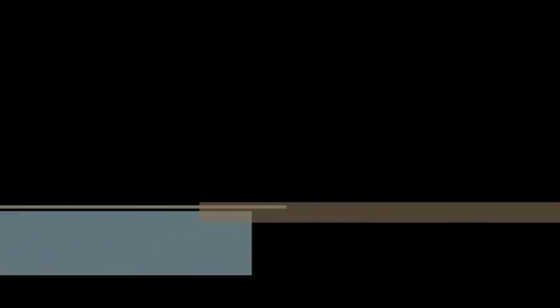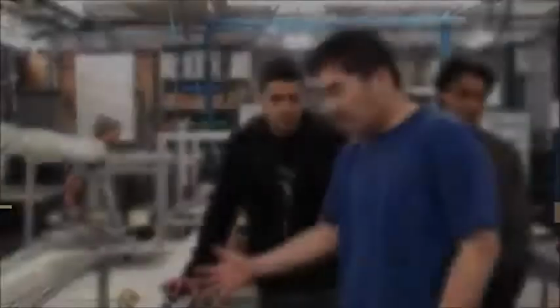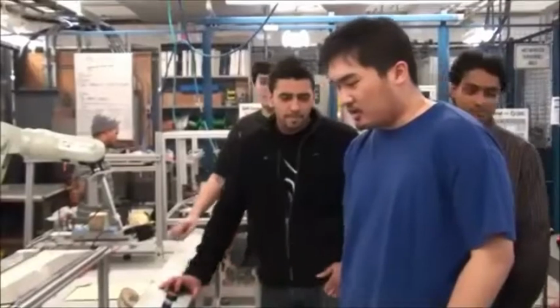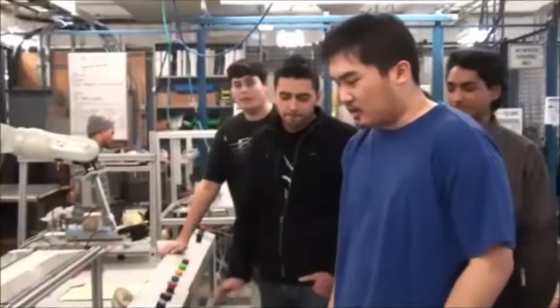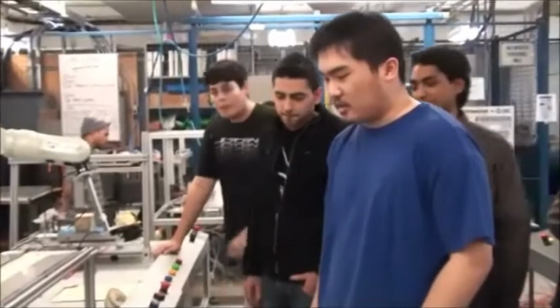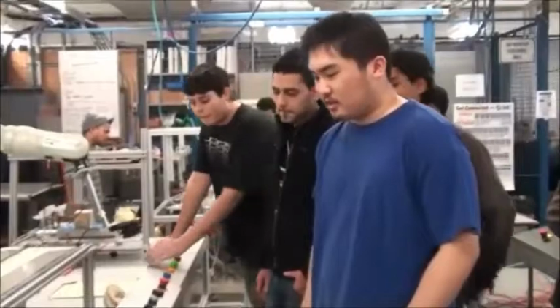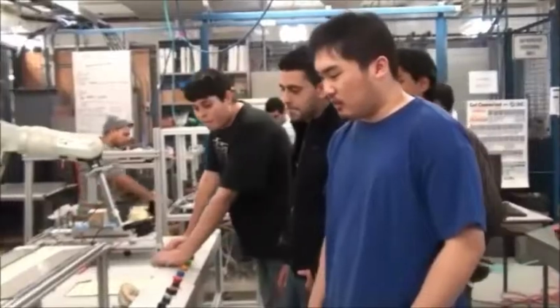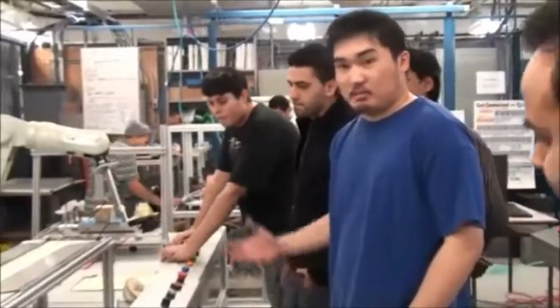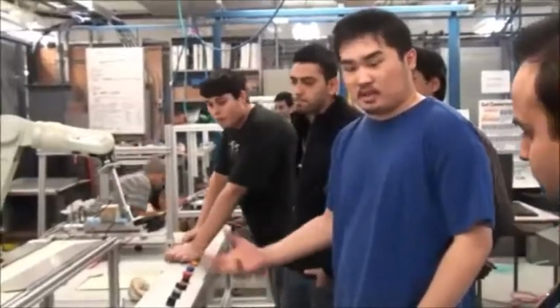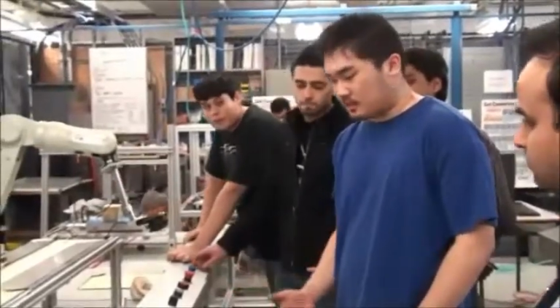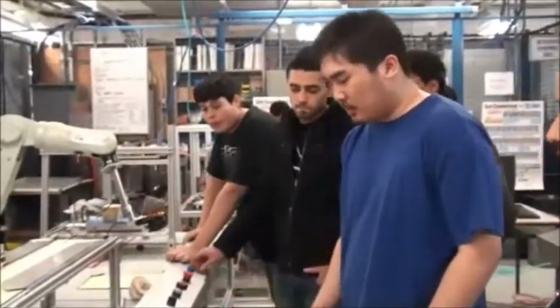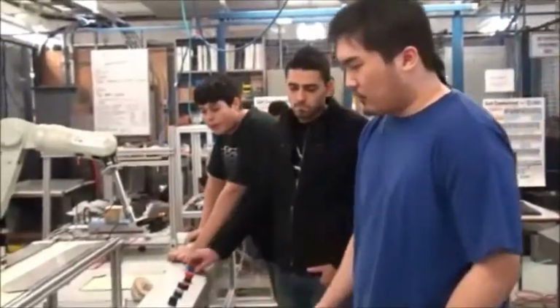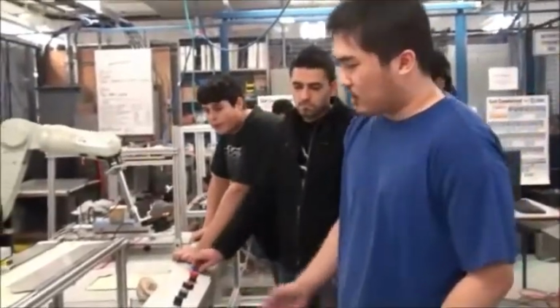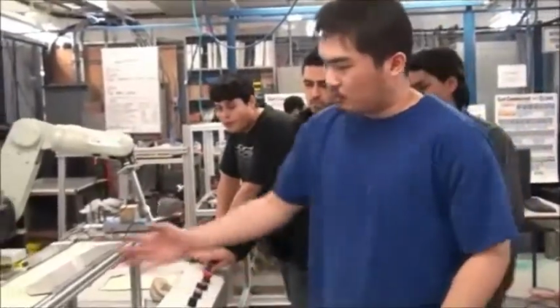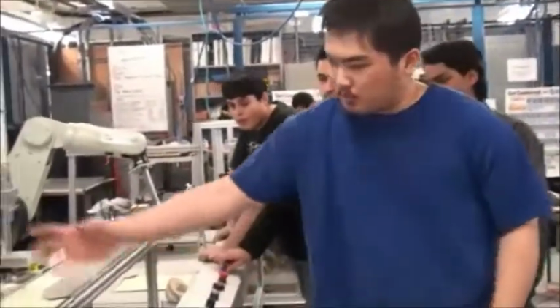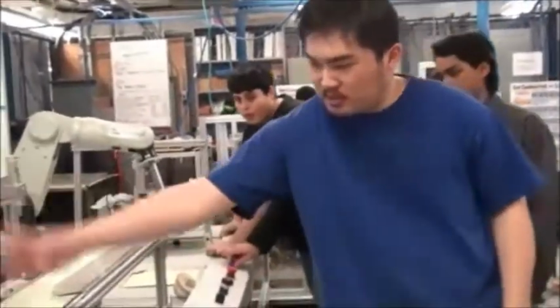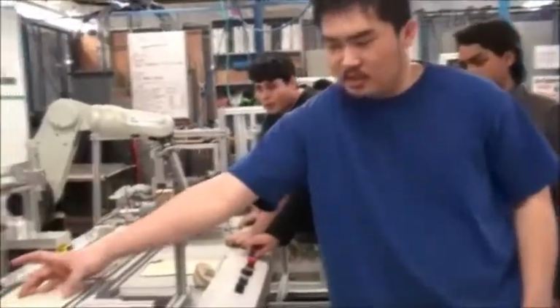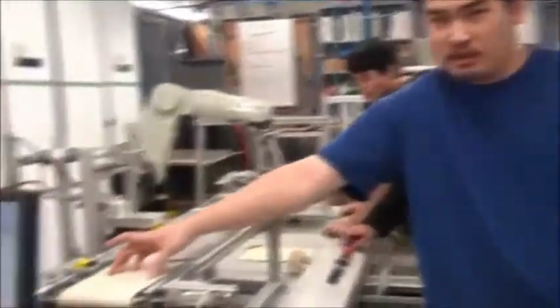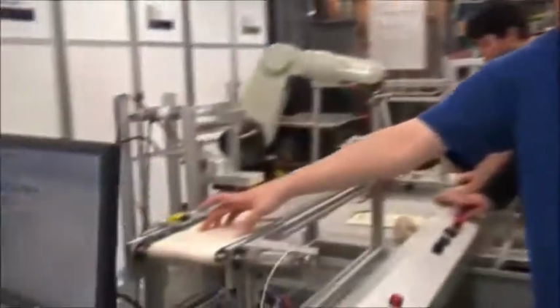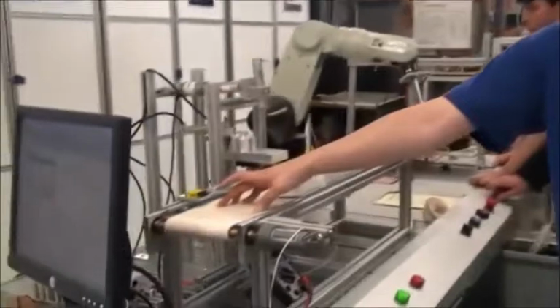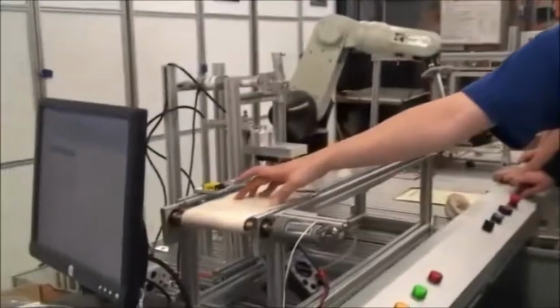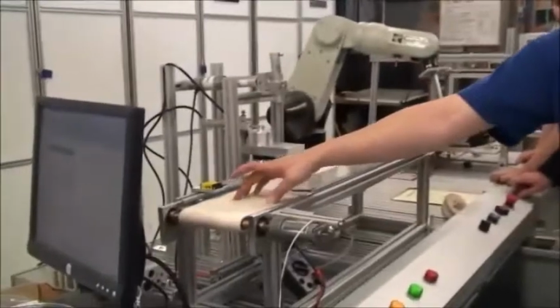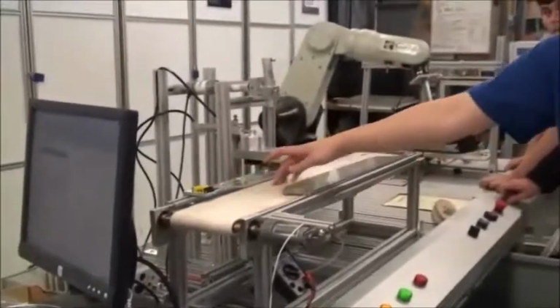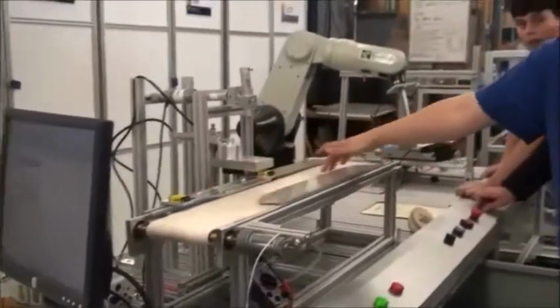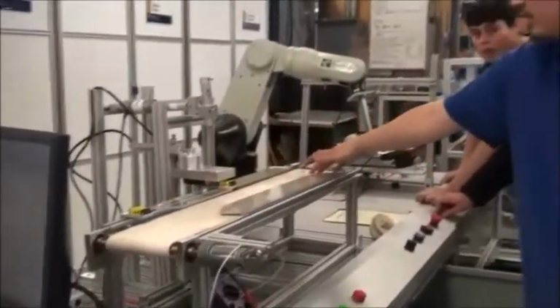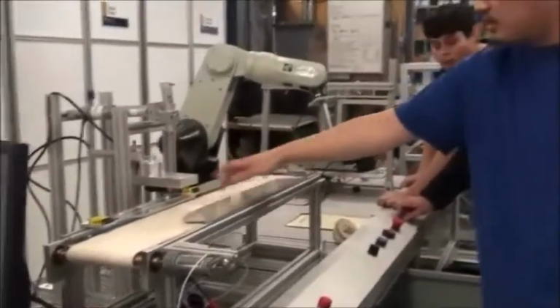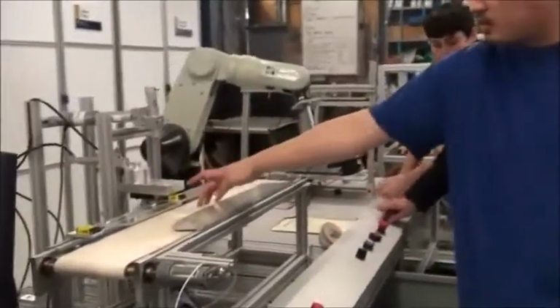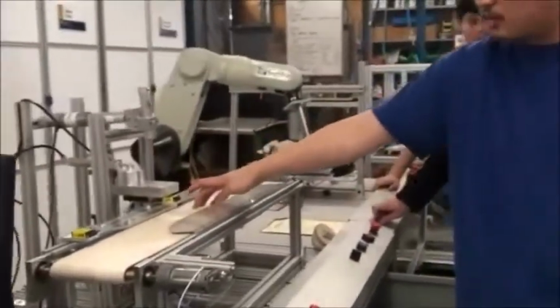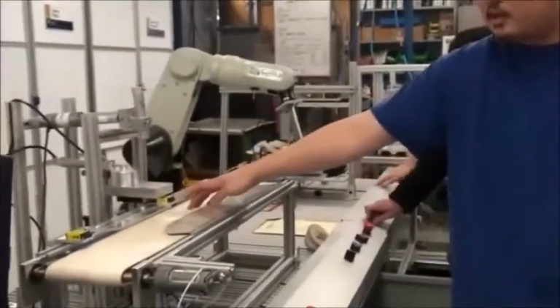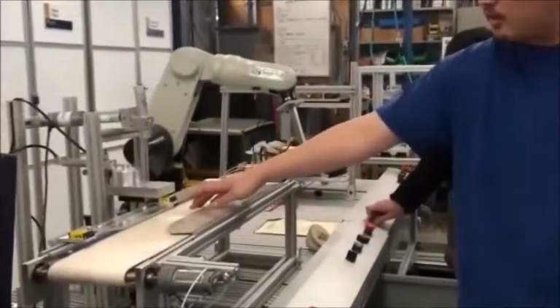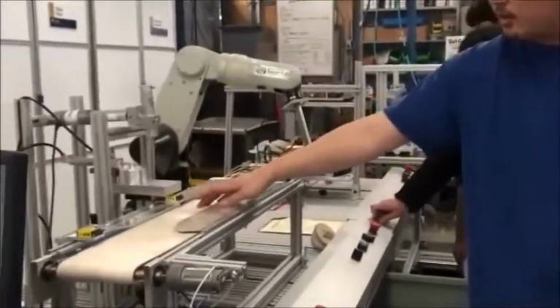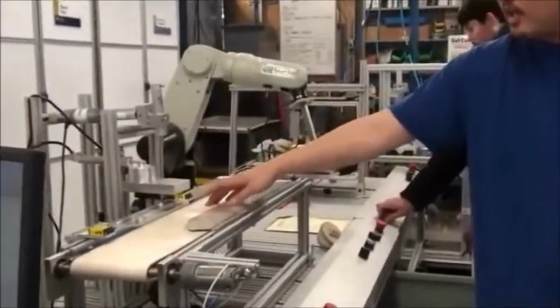This is Andre's cell for making dice. First off, we'll be placing the cube at the beginning of the conveyor belt. It will travel down to the first, second seat area where it will stamp.